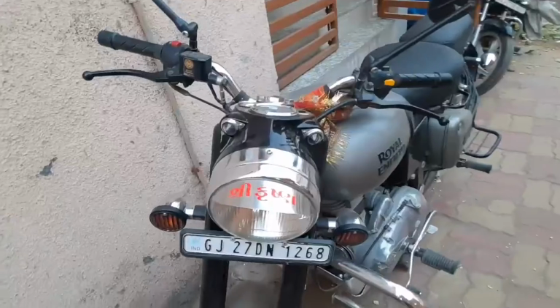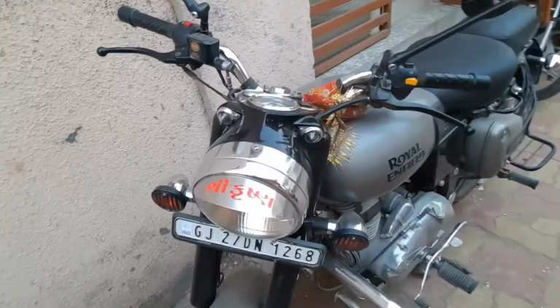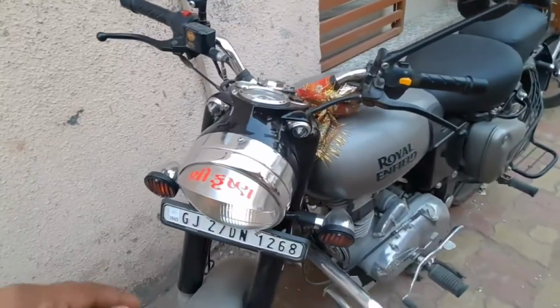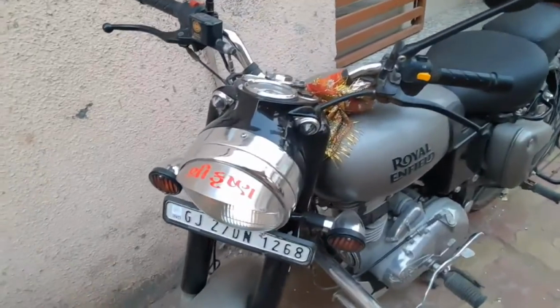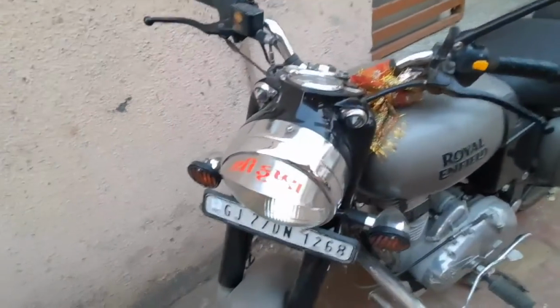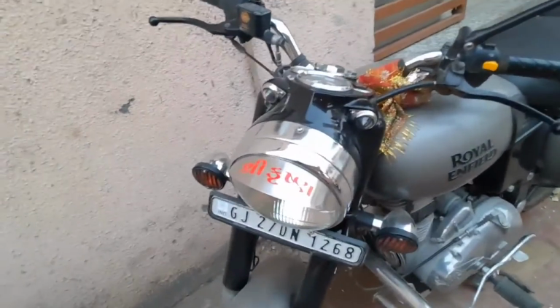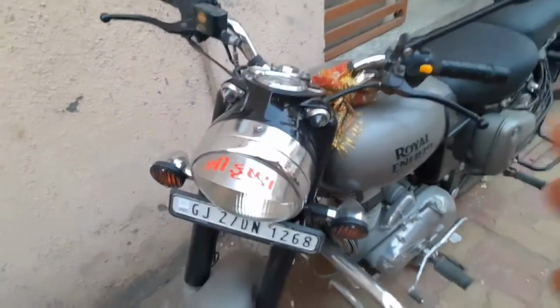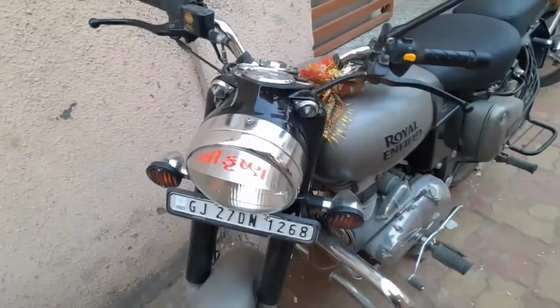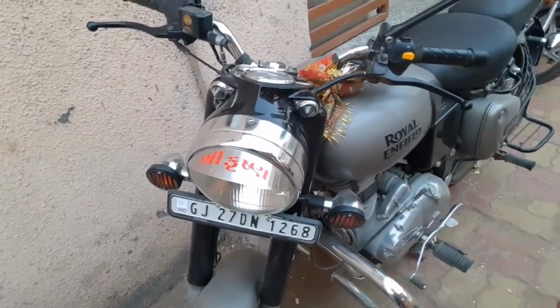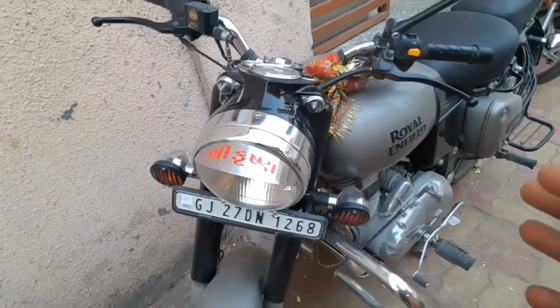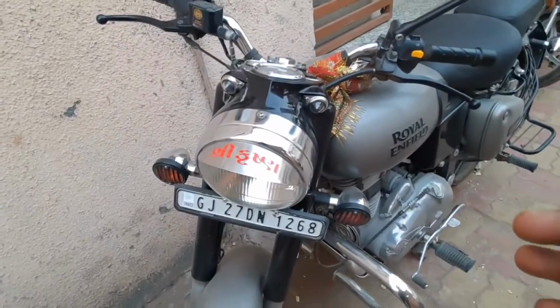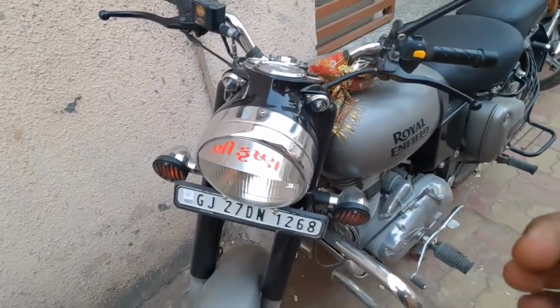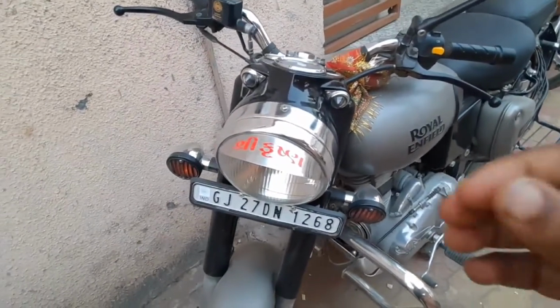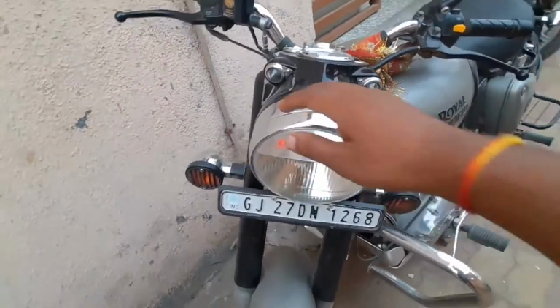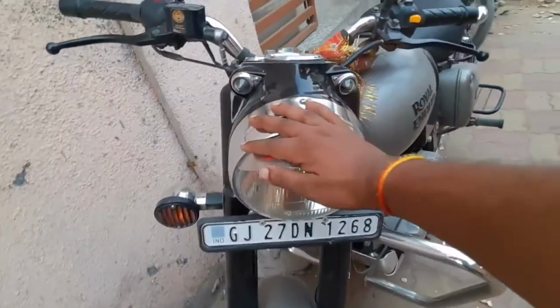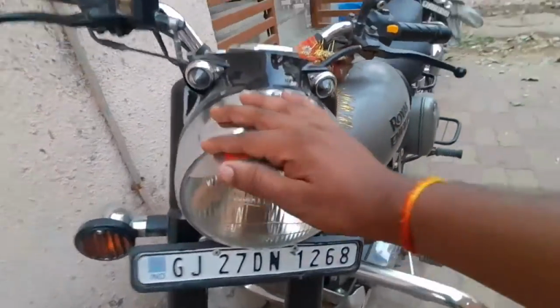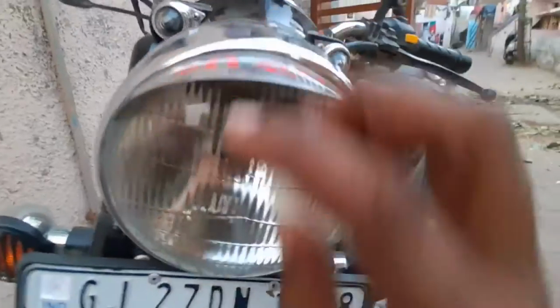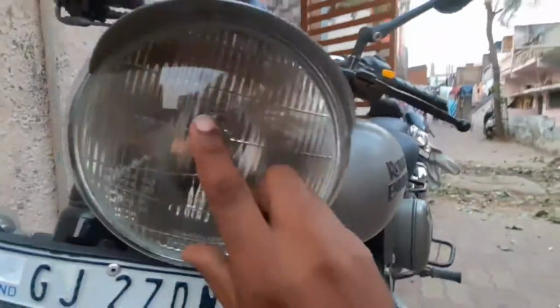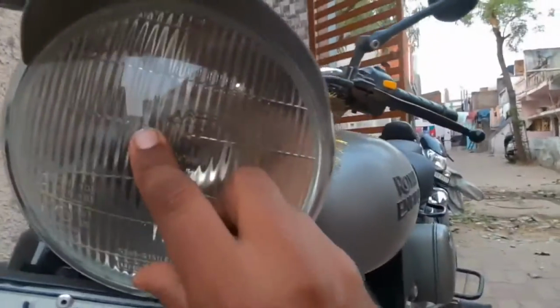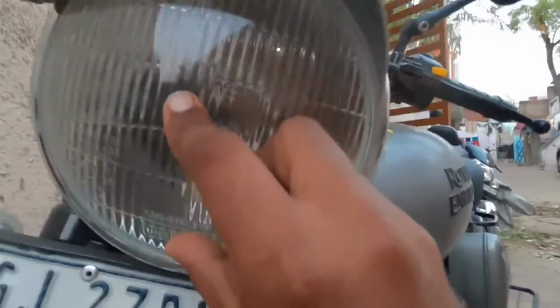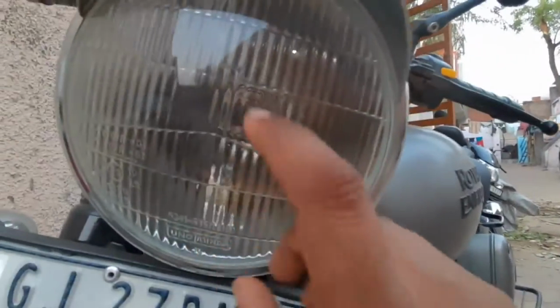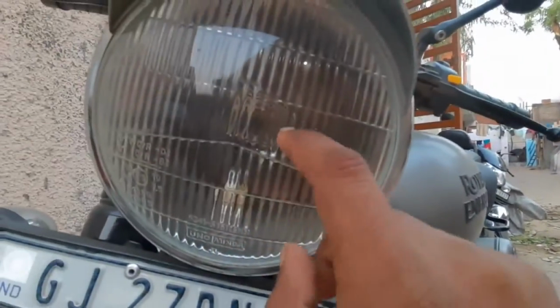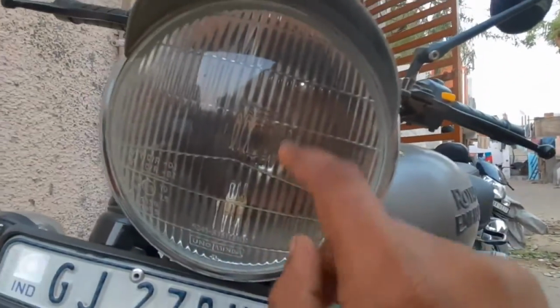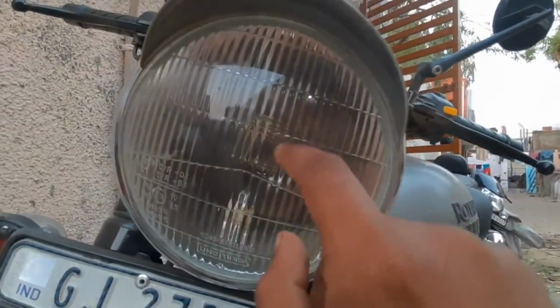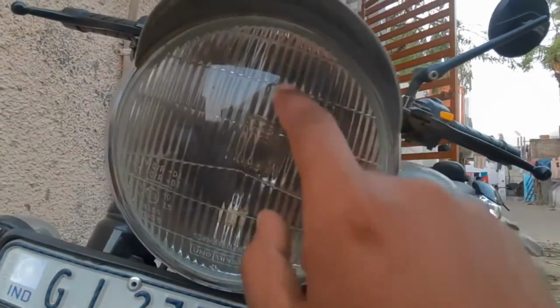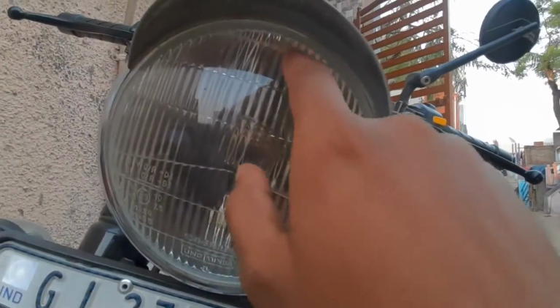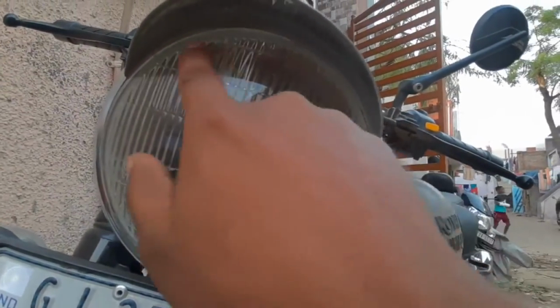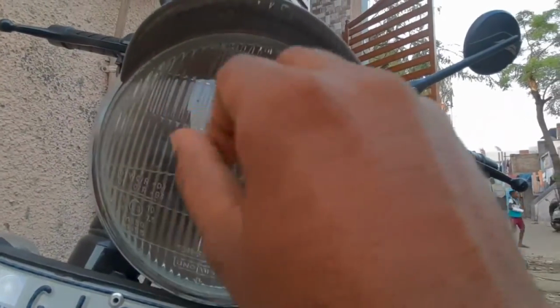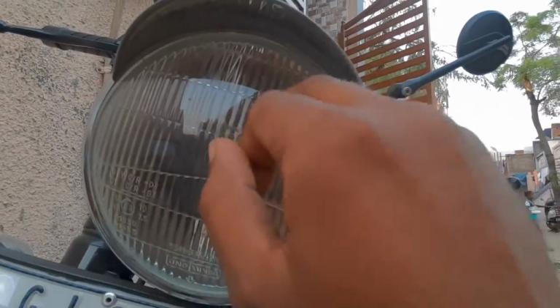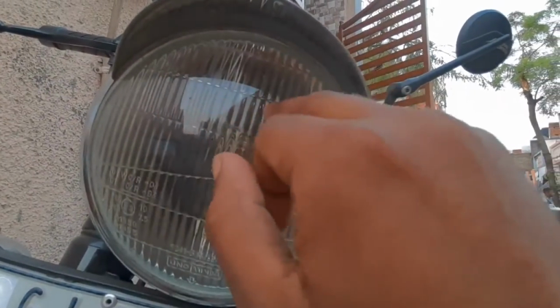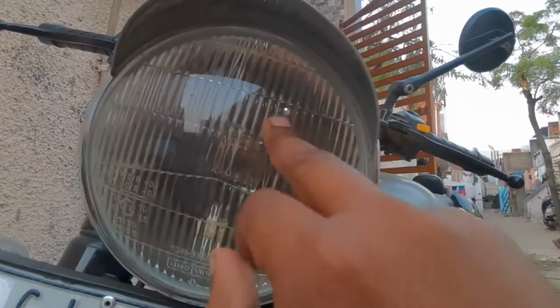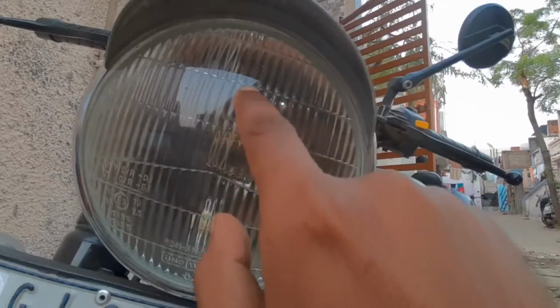I don't know the old ones, the new ones, I don't know the old ones. This is the headlight. This is the first type of headlight.